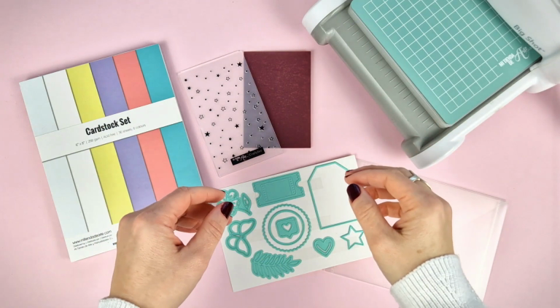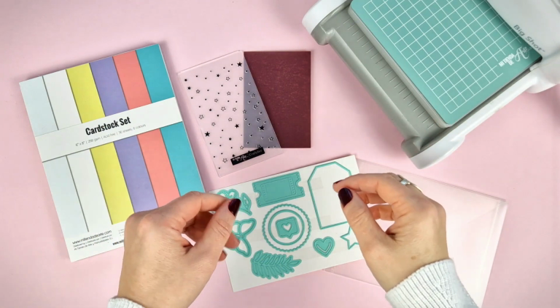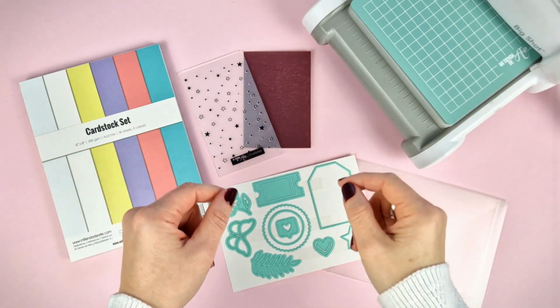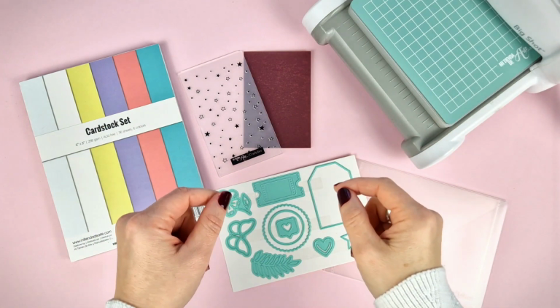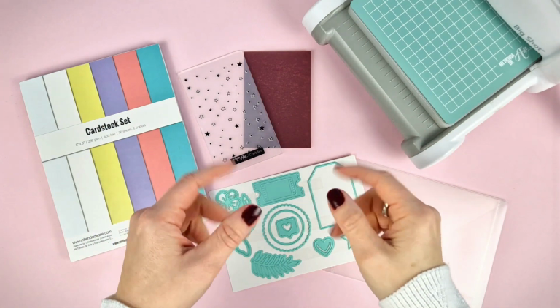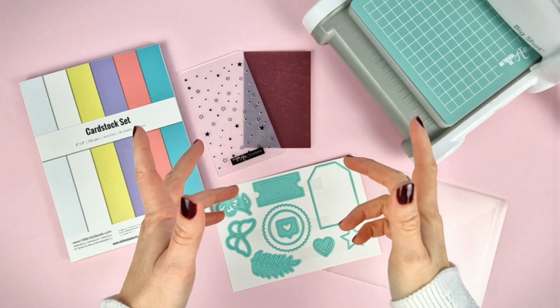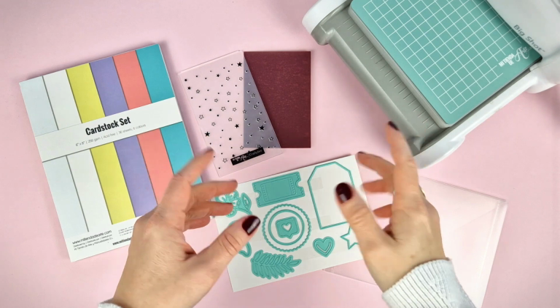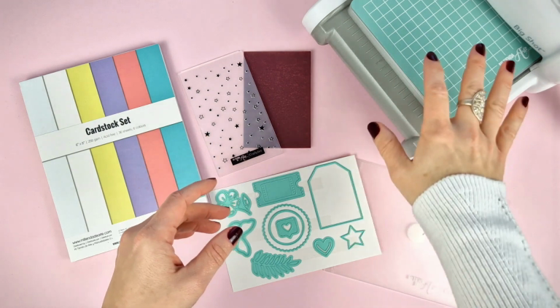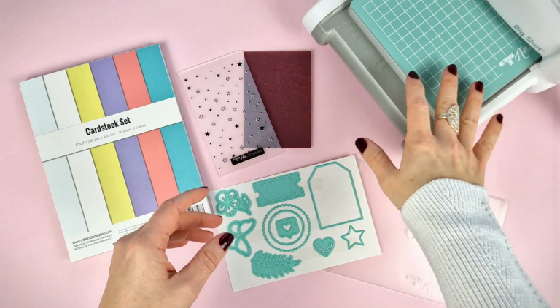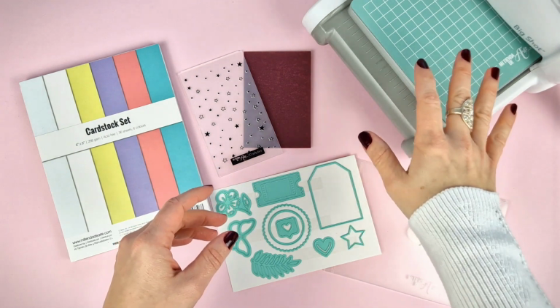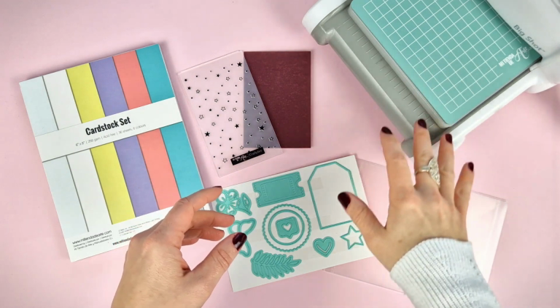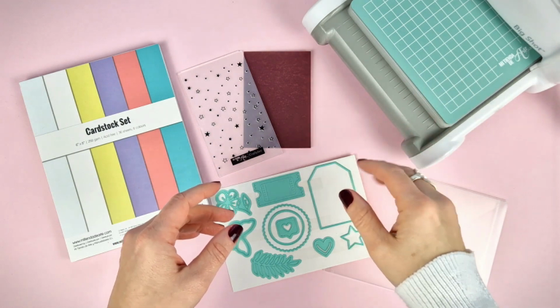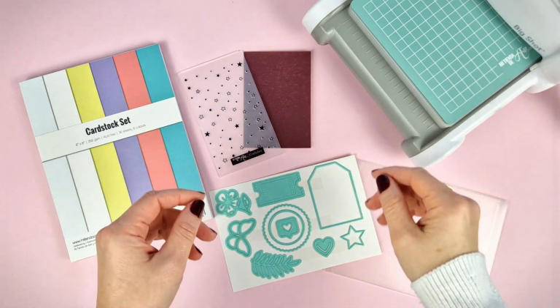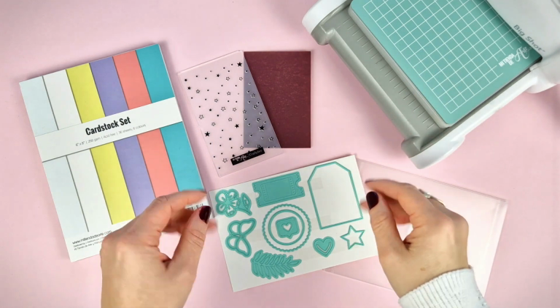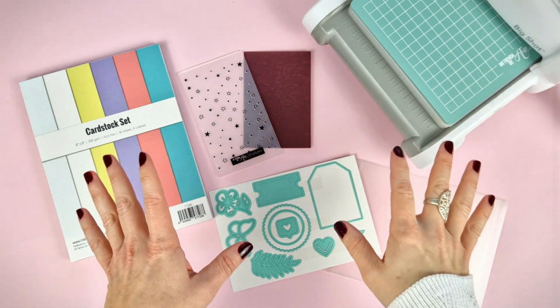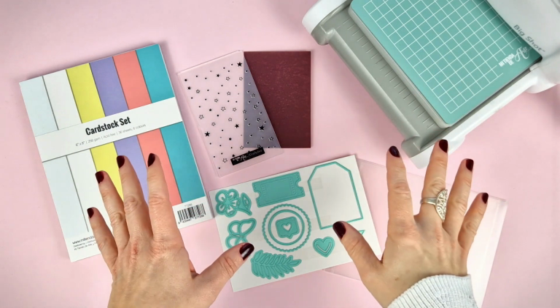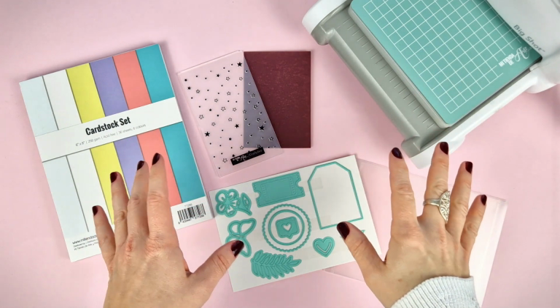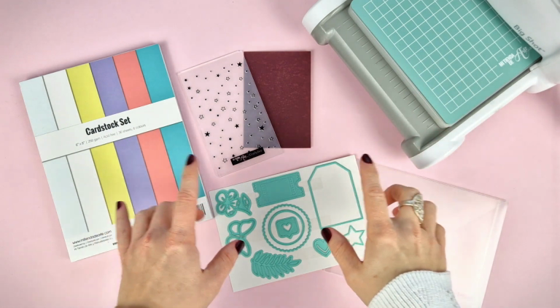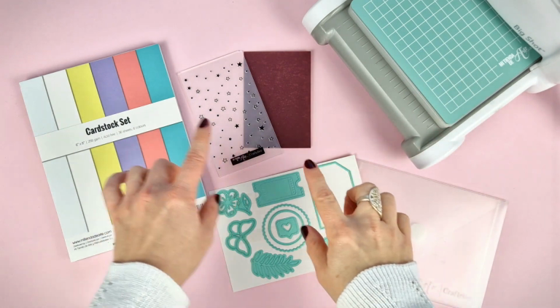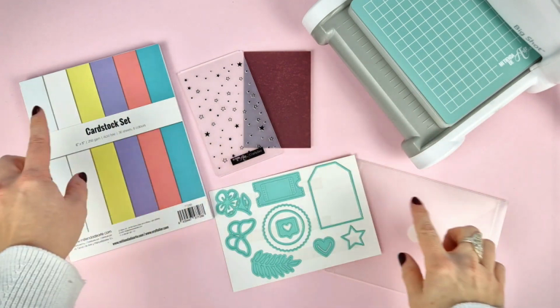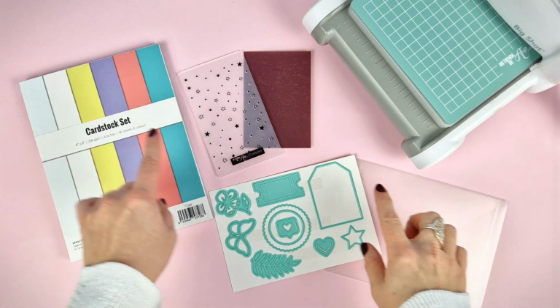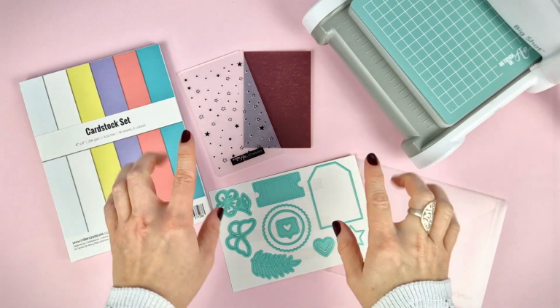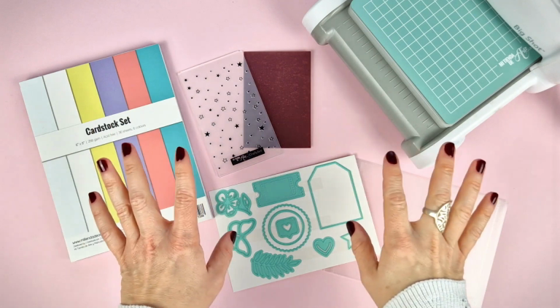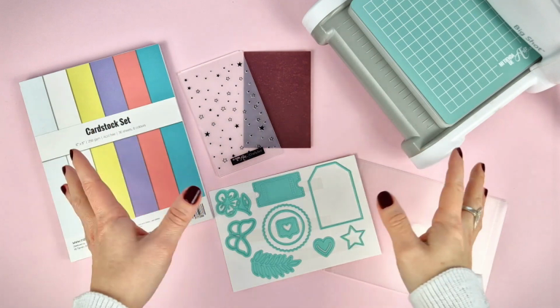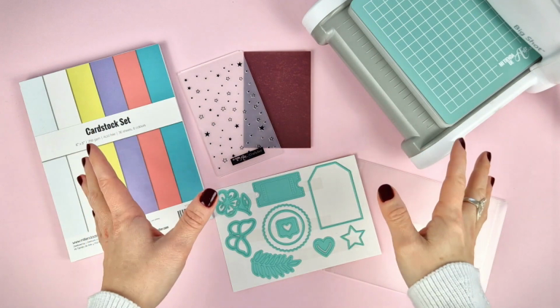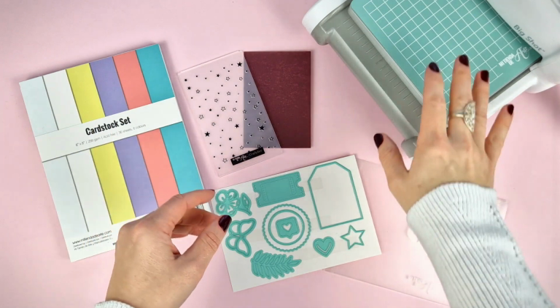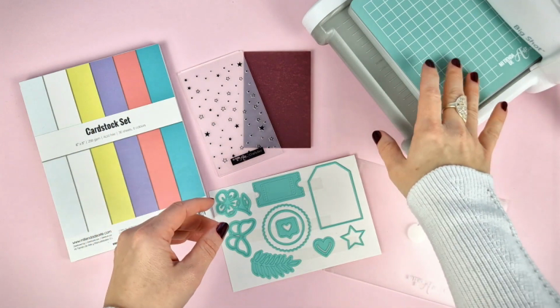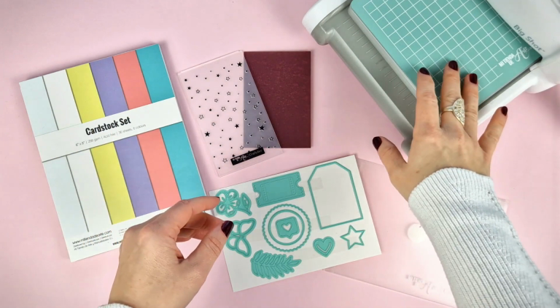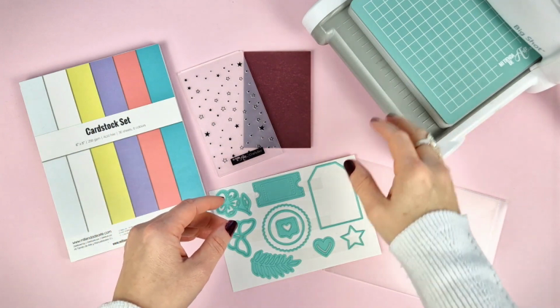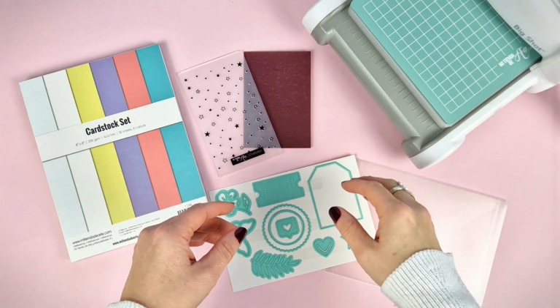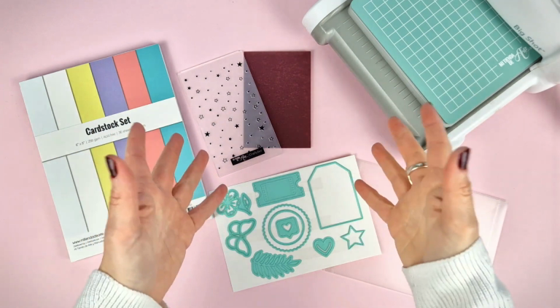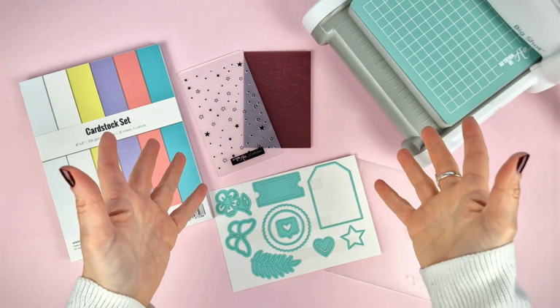You can find this kit with the C6 Big Shot, the Big Shot Plus, the Mini Evolution and the Pink Mini Evolution. The kit materials don't change — the only difference is the die cutting machine.